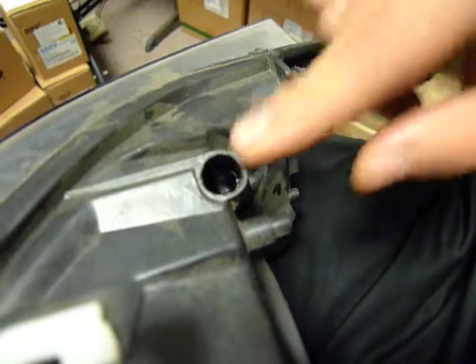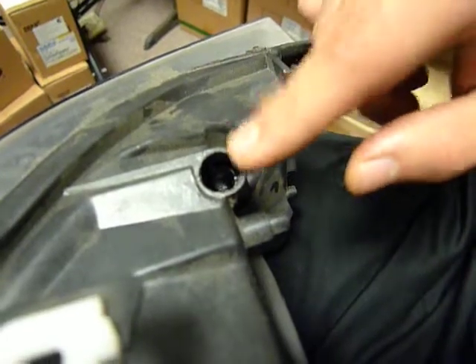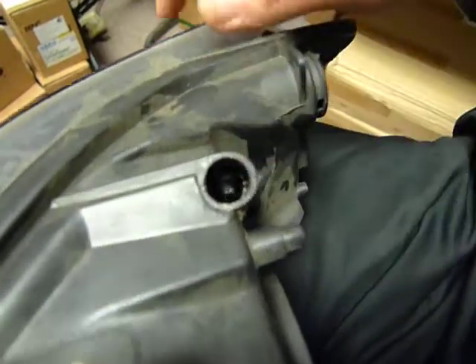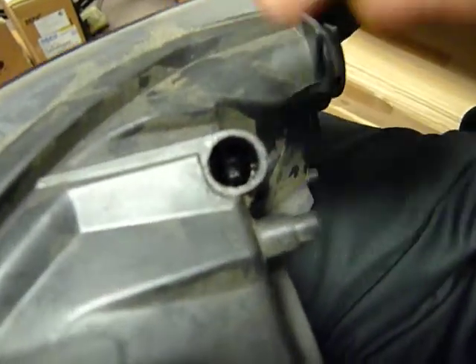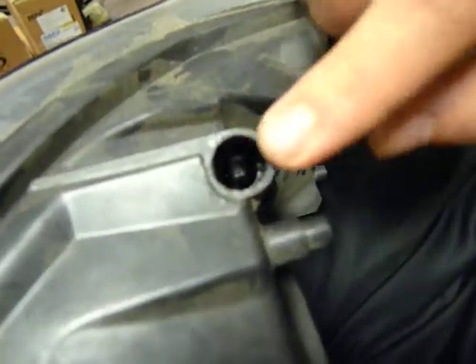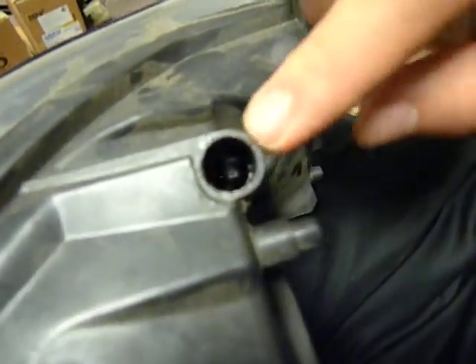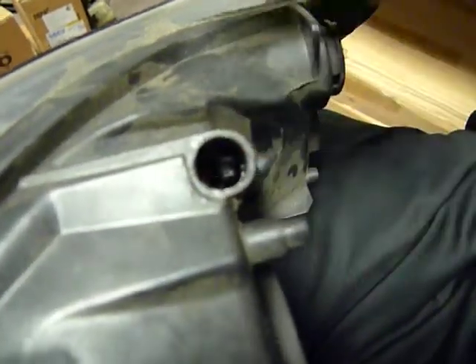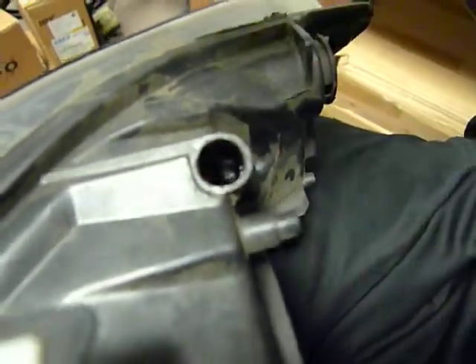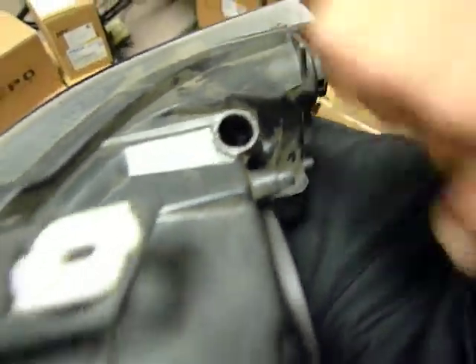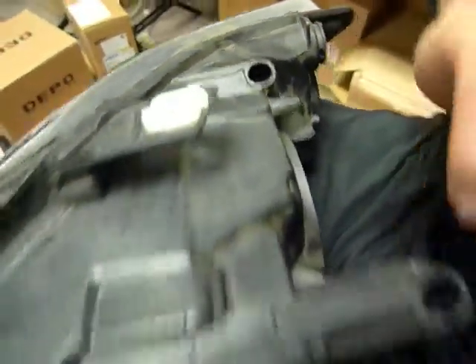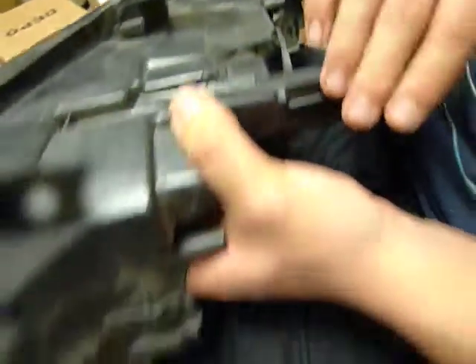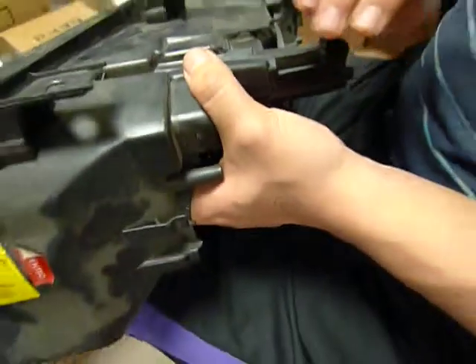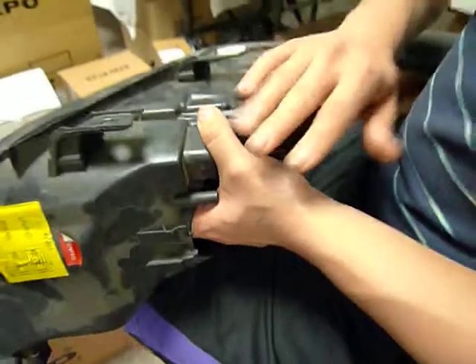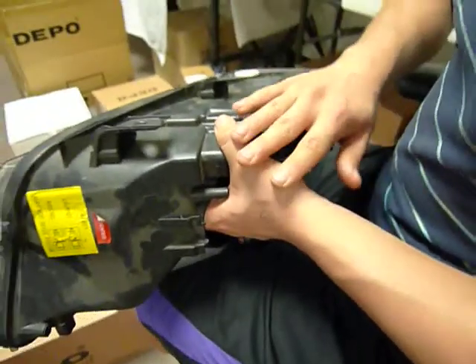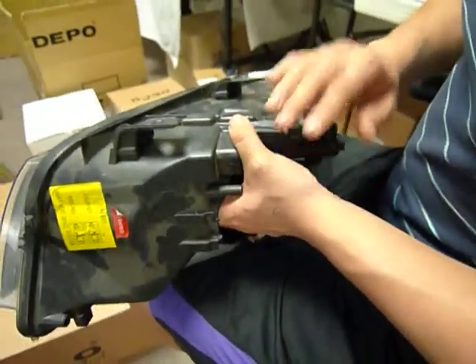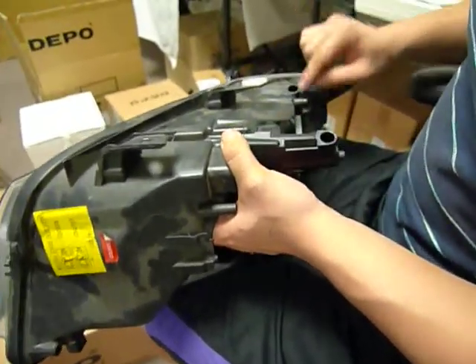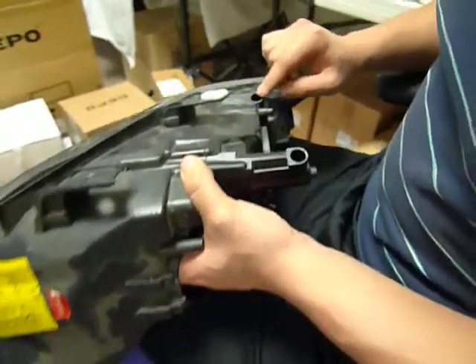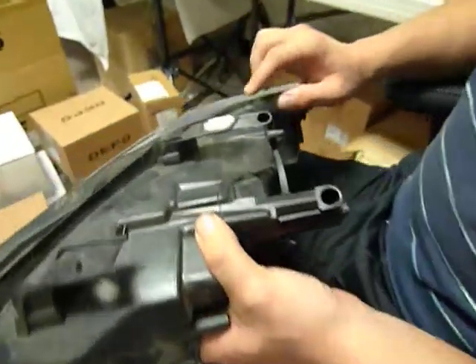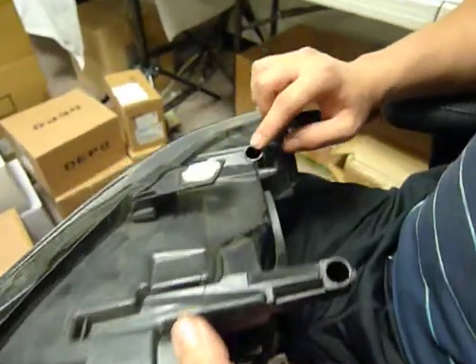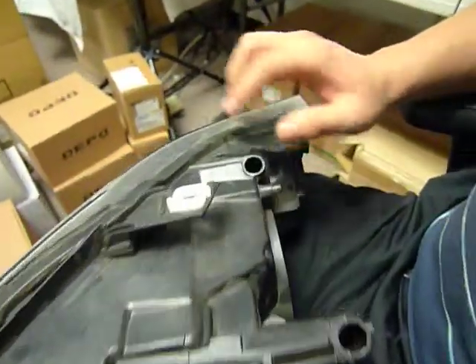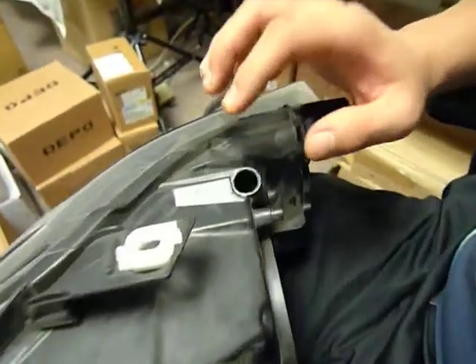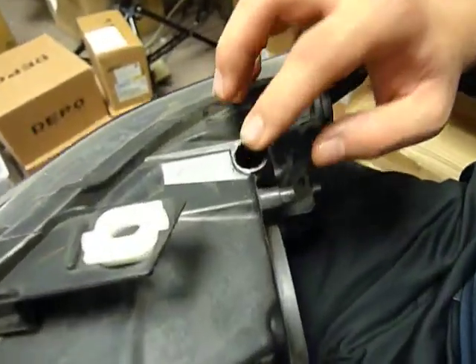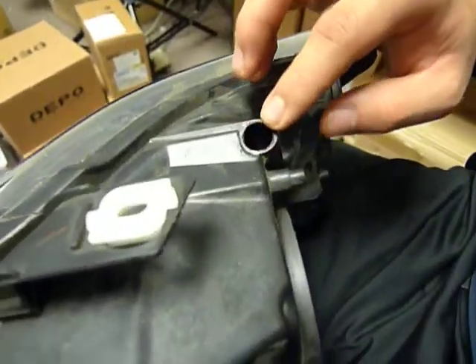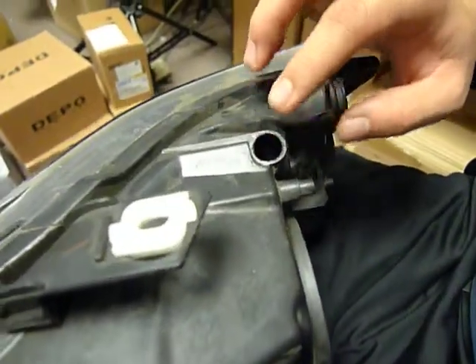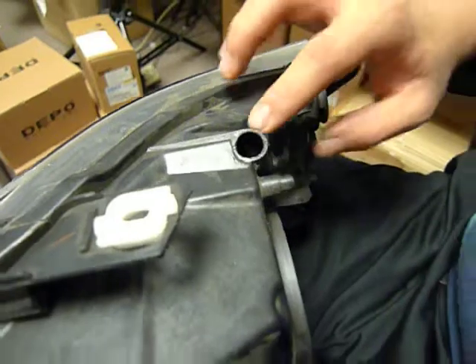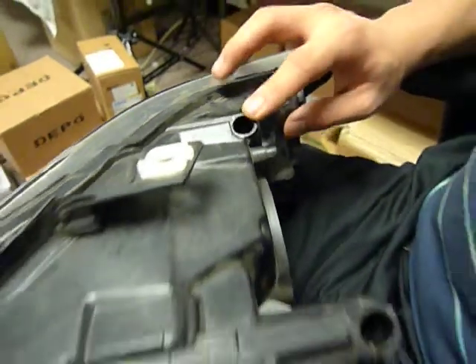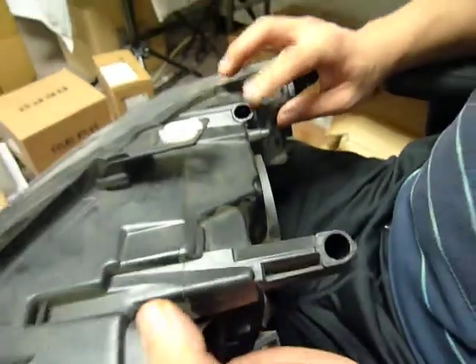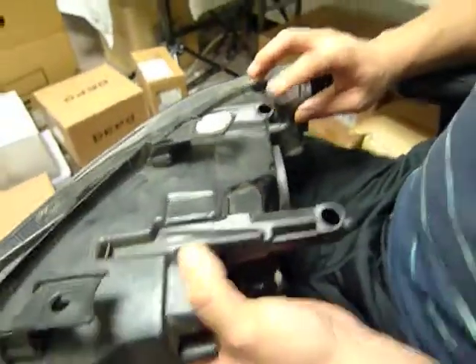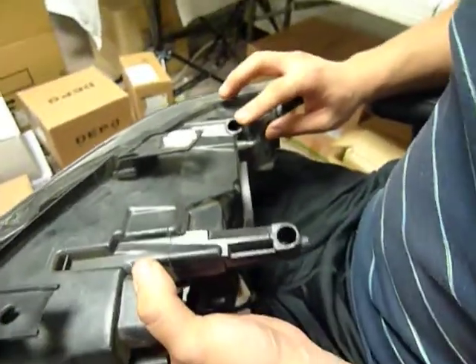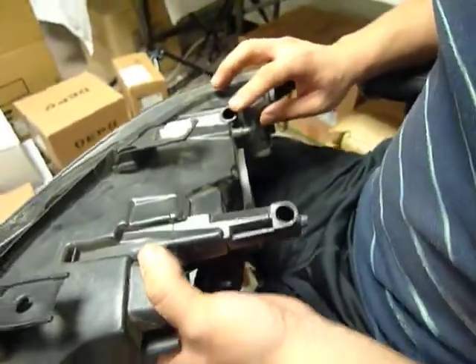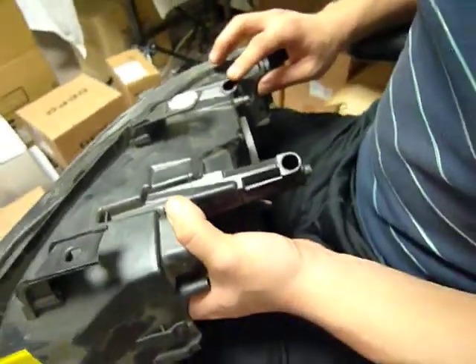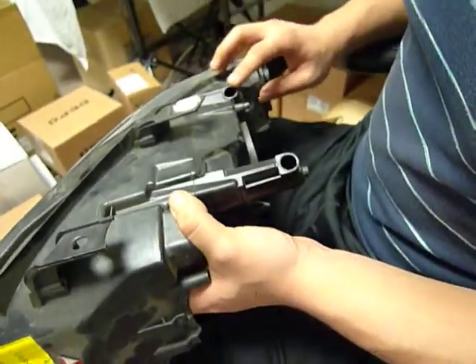Right now you can't see the inner adjustment joint, but with my hand inside the headlight housing, you're able to maneuver it so that you can start seeing the inner adjustment joint. I'm going to maneuver it so you'll start seeing the inner adjustment joint sliding in place.